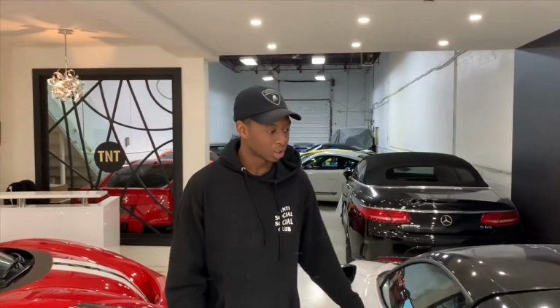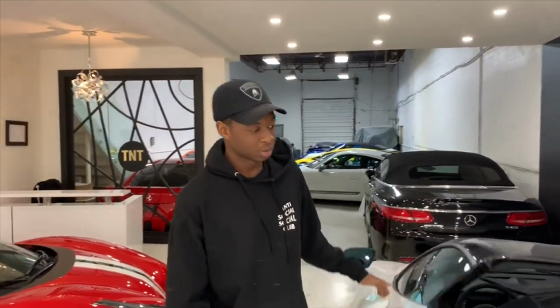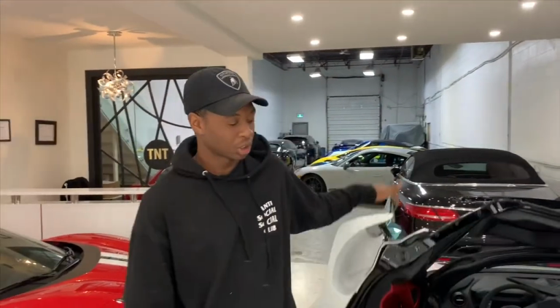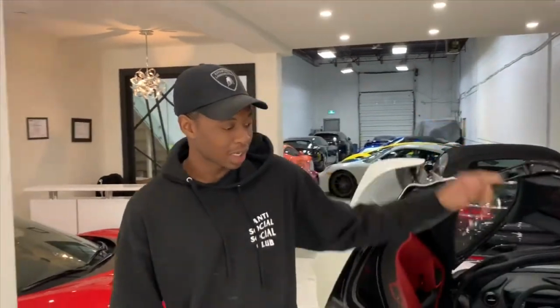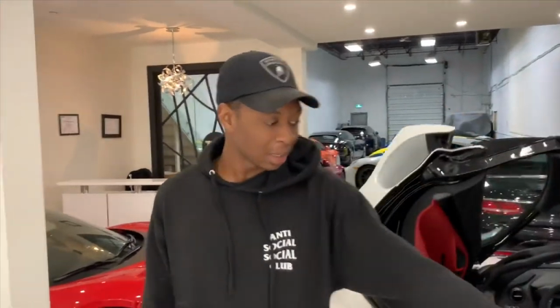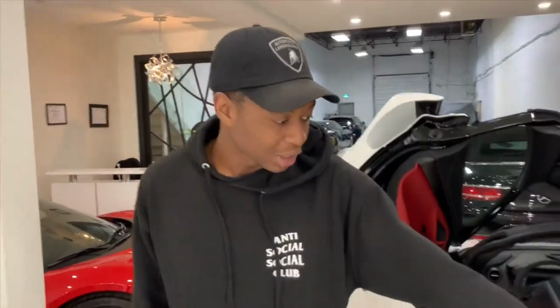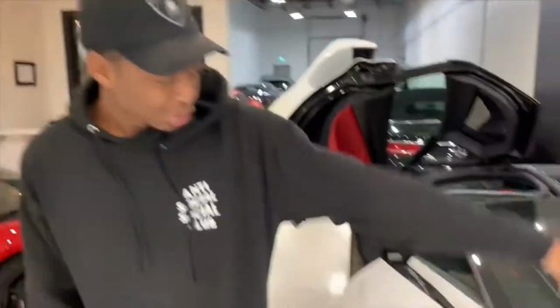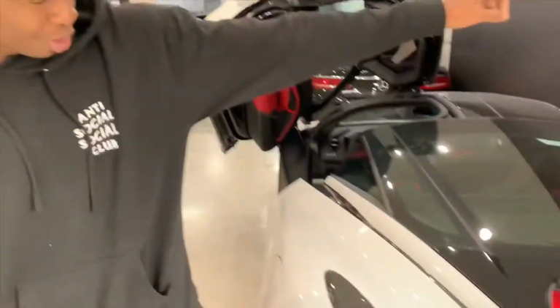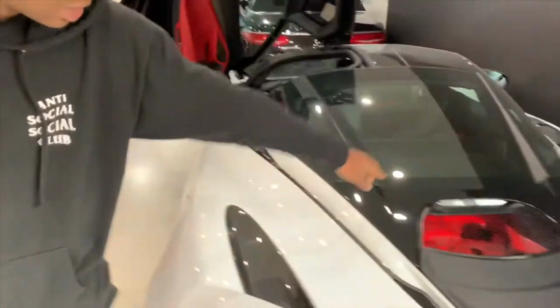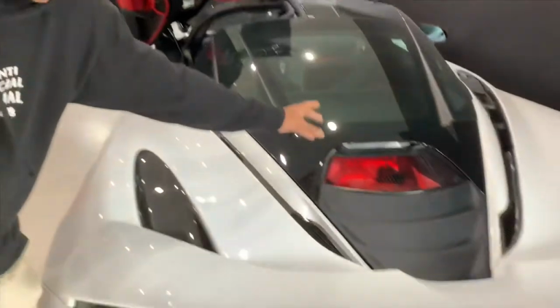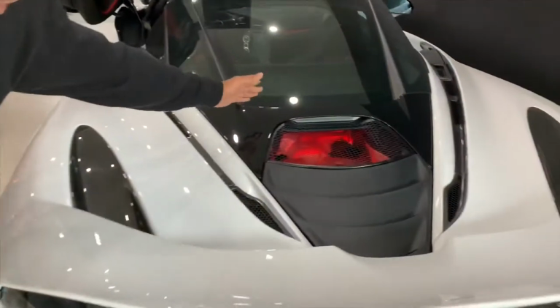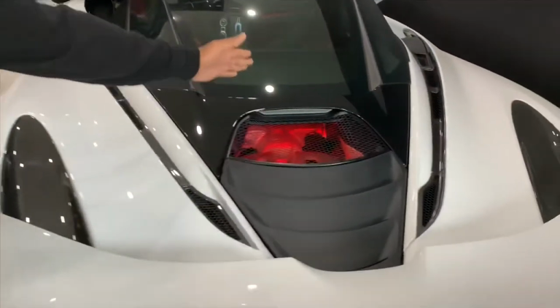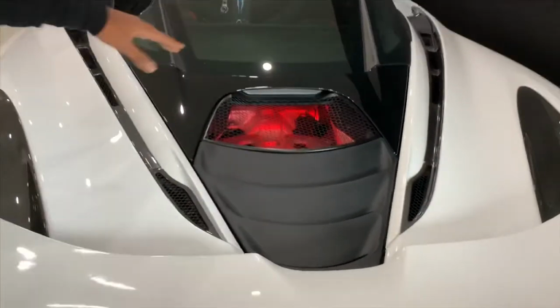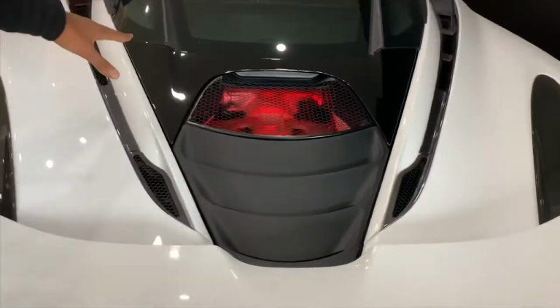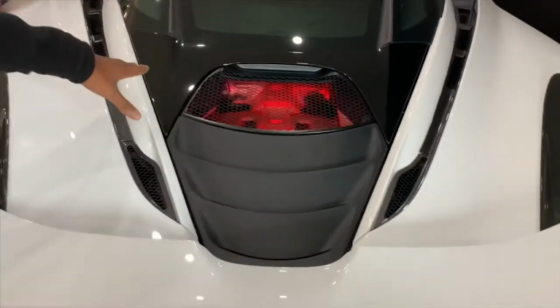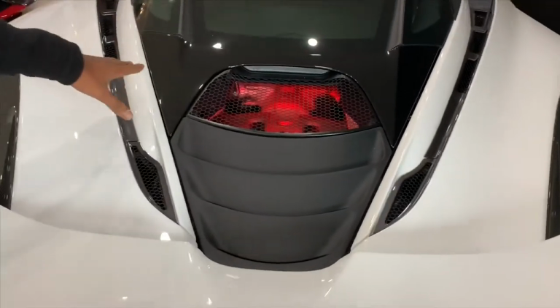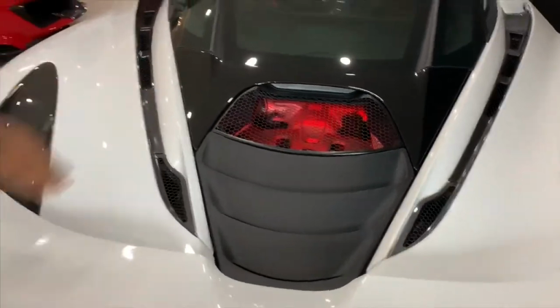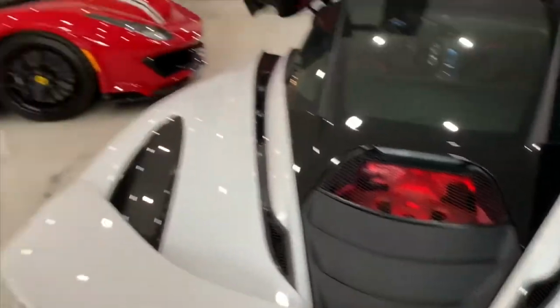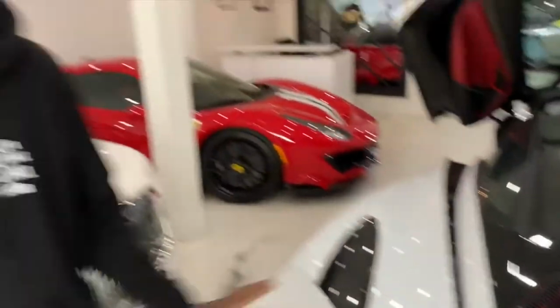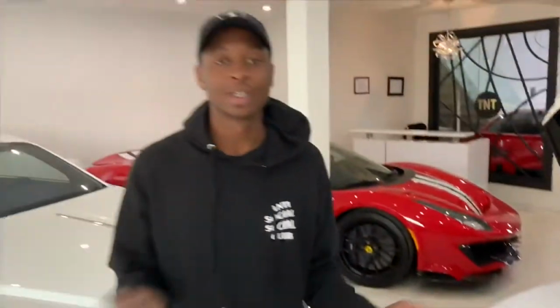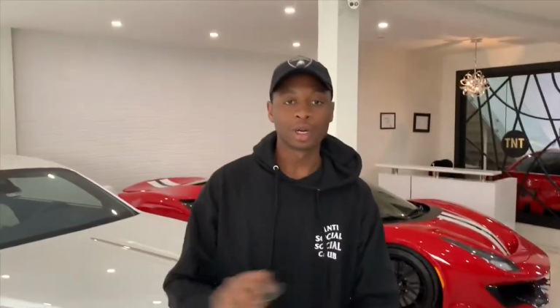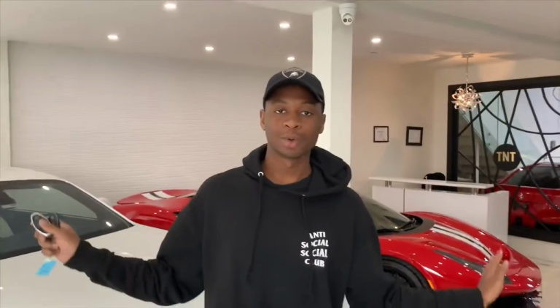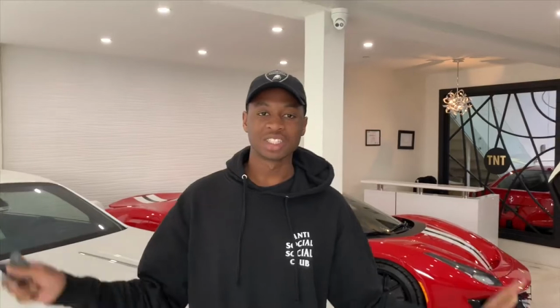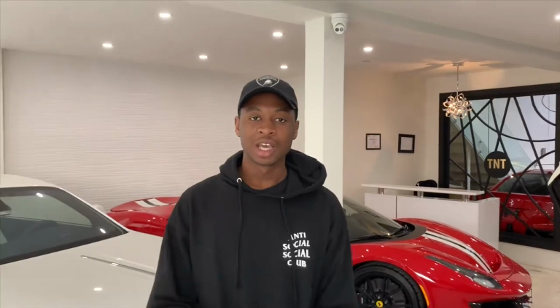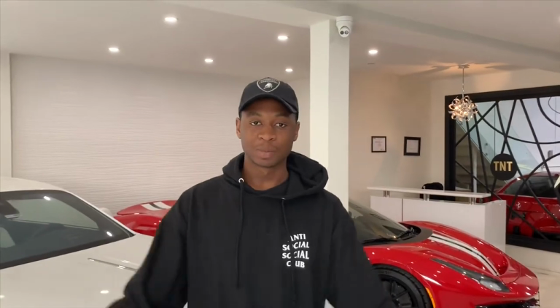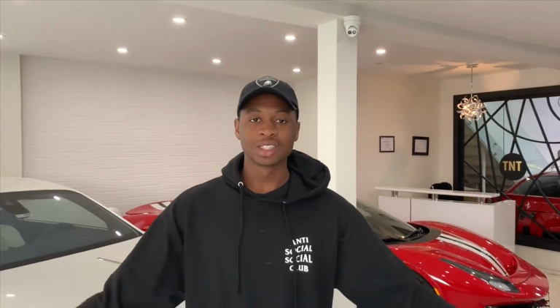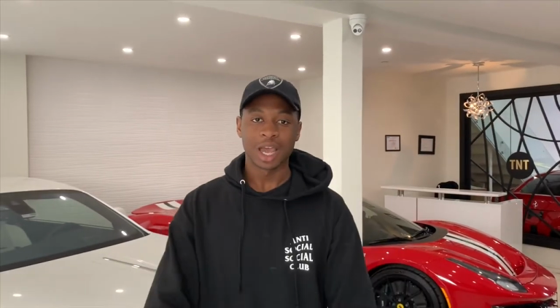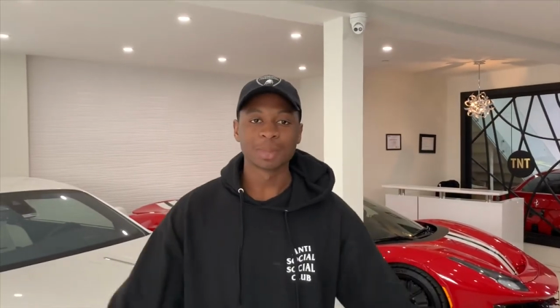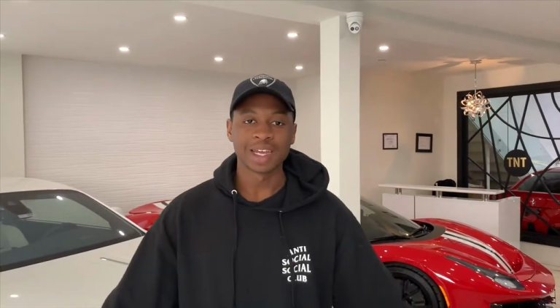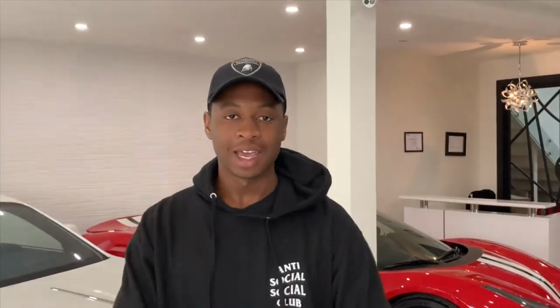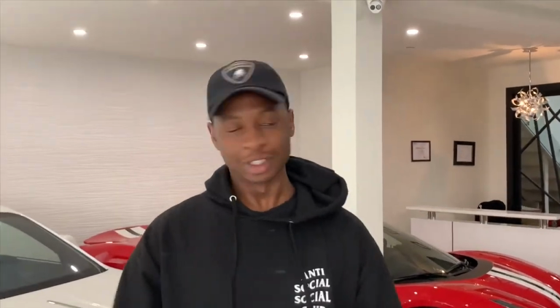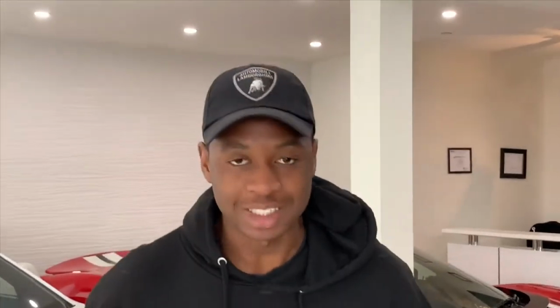This car has the night package, so there's a little red light in the engine bay. There's no real purpose — no one else on the road can see it. It's just because the buyer wanted it, and it doesn't really make any sense.